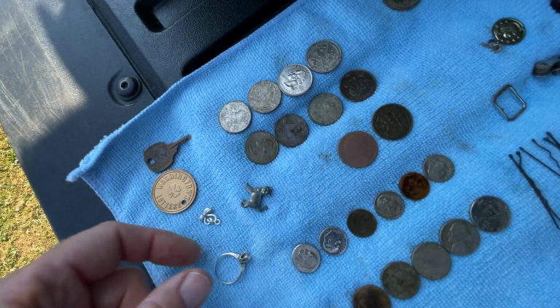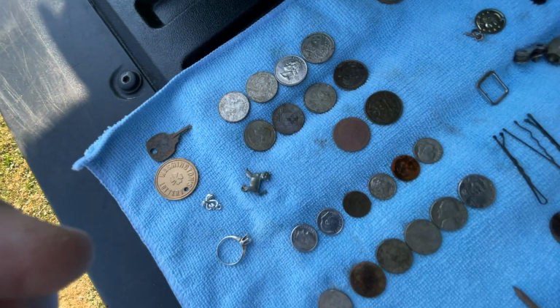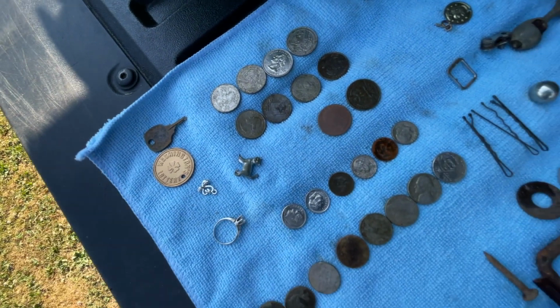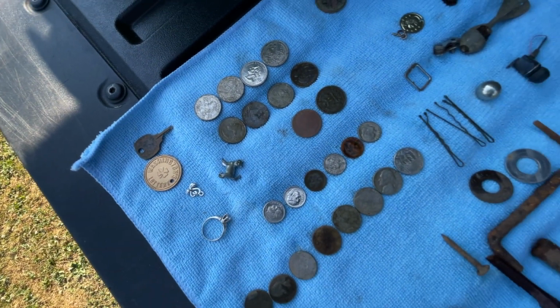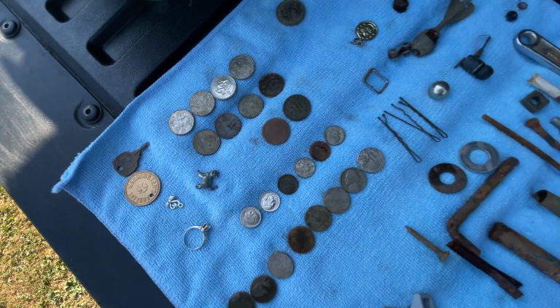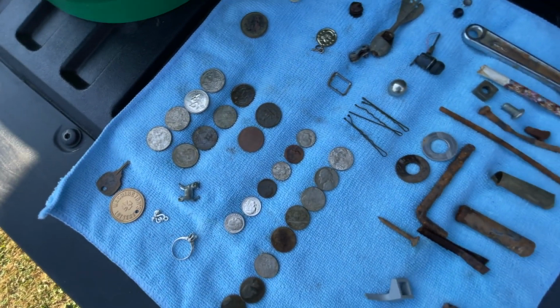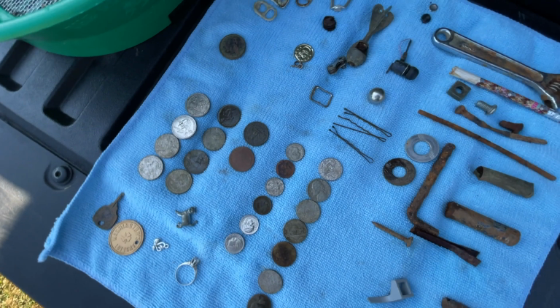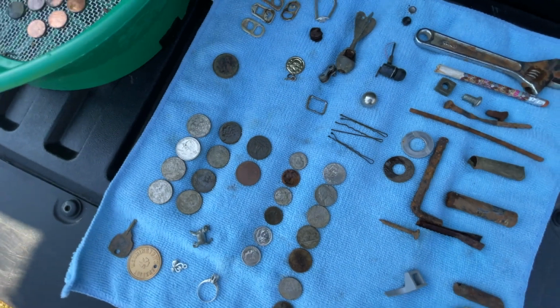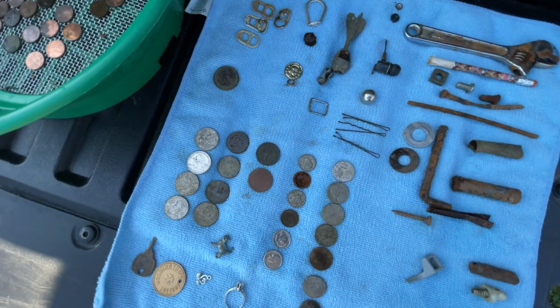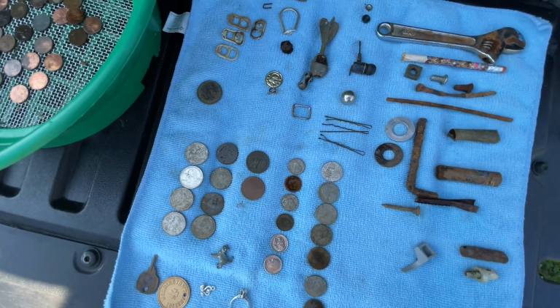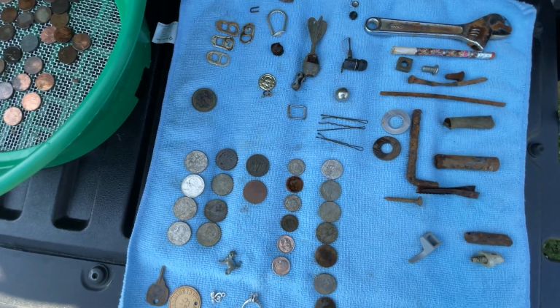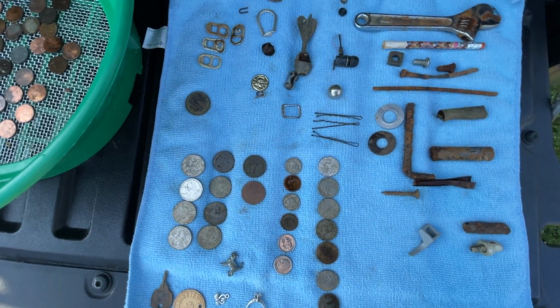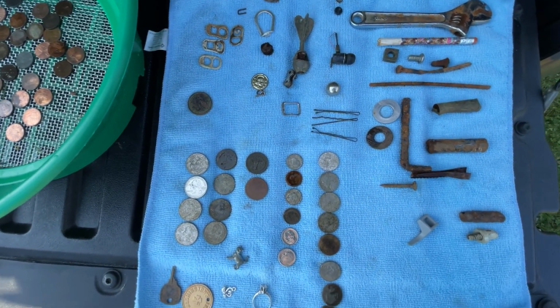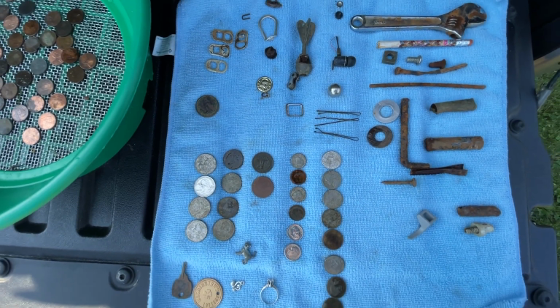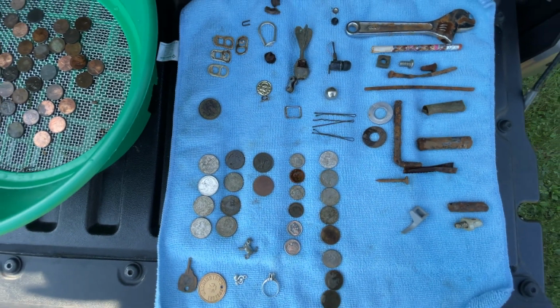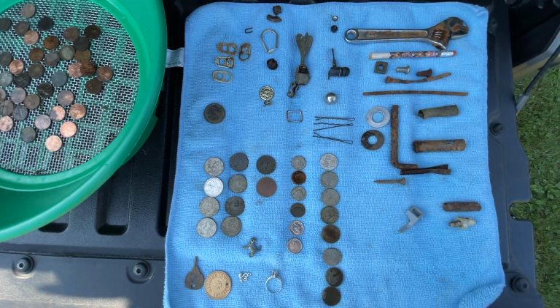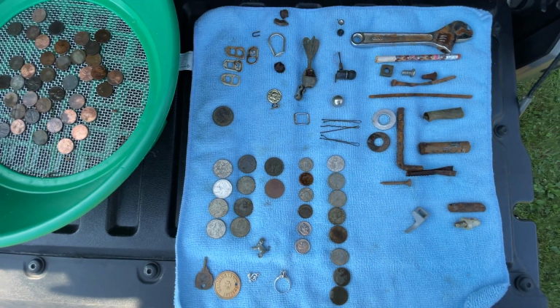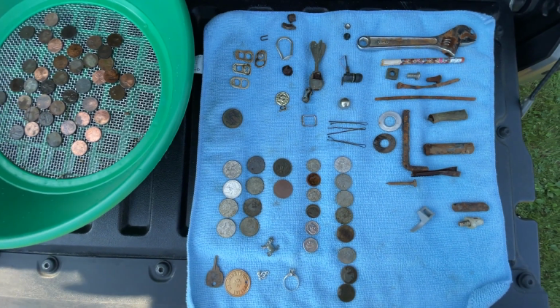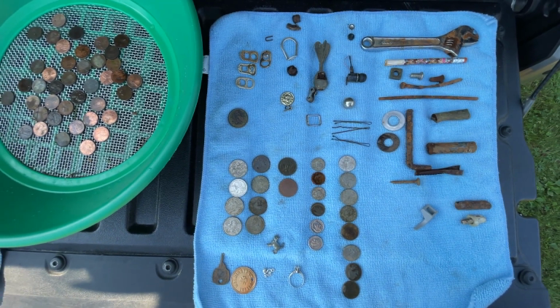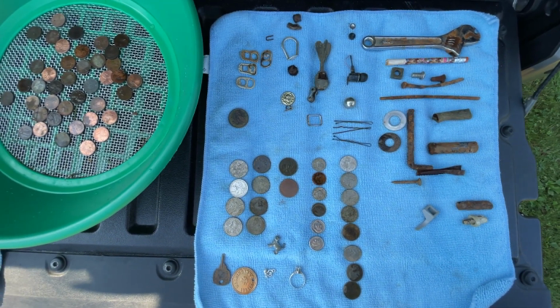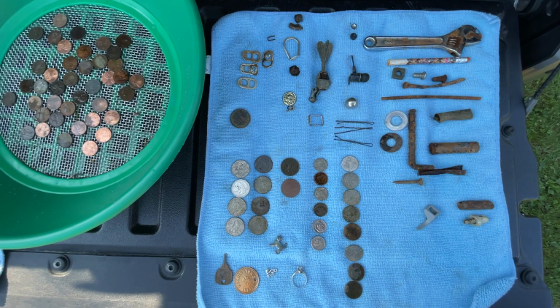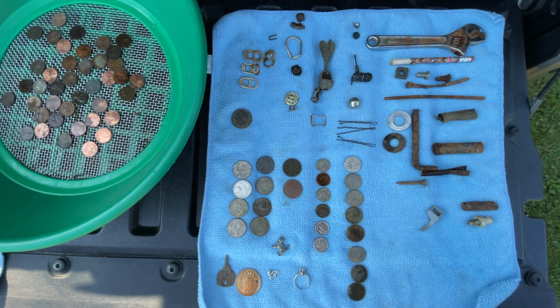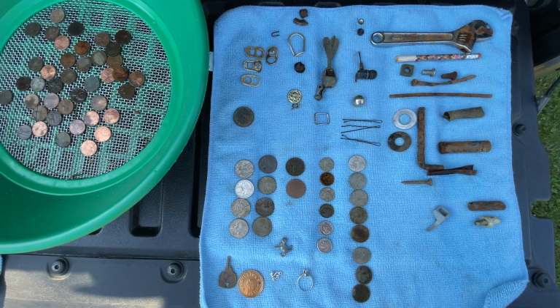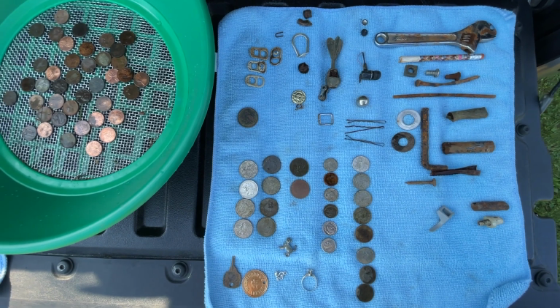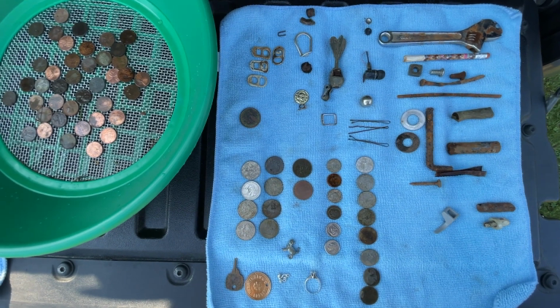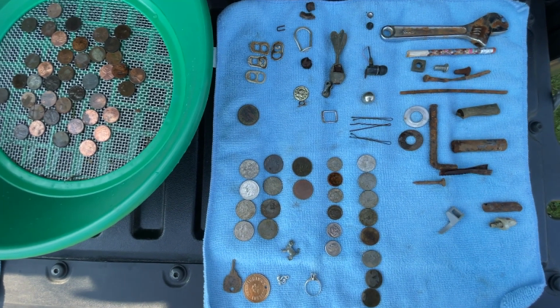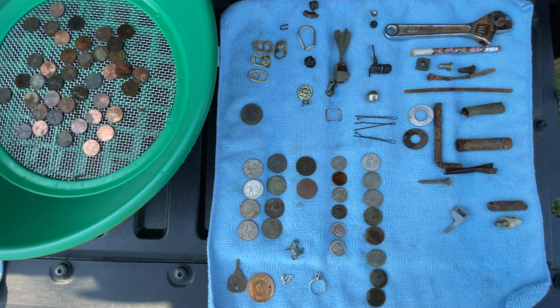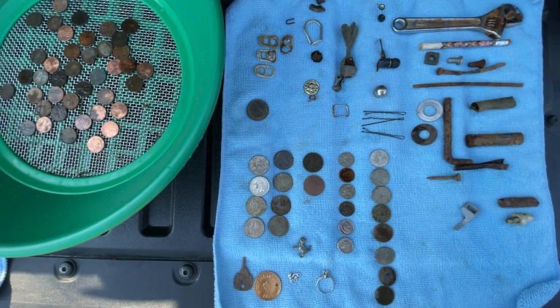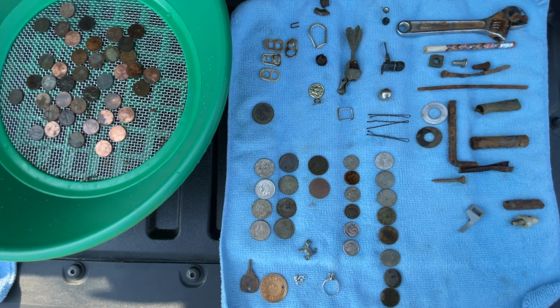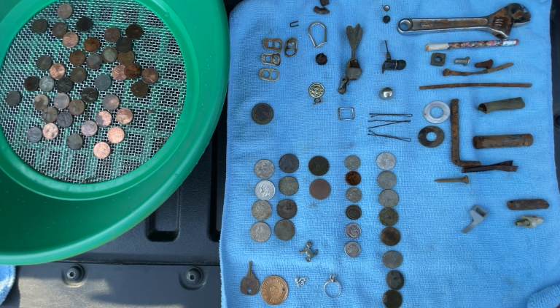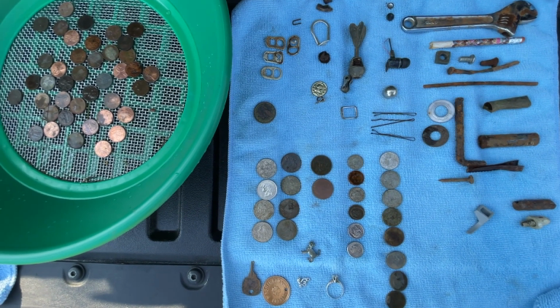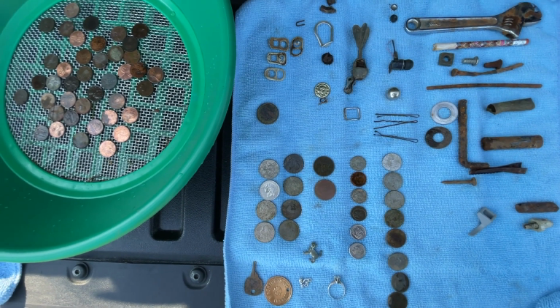So there you have it — pretty good finds for my first Washington hunt. Very happy with it. Thanks for watching and don't forget to hit that subscribe button if you haven't yet. I'll catch you on the next one.